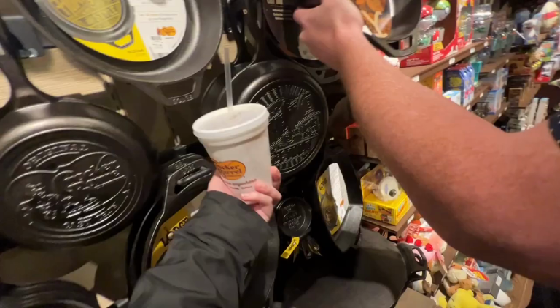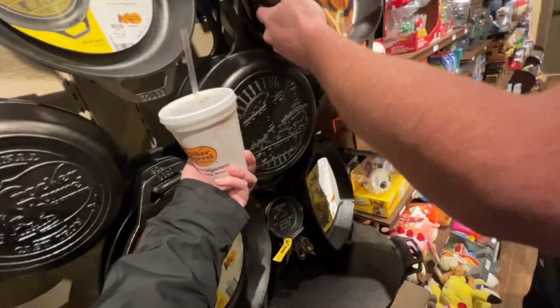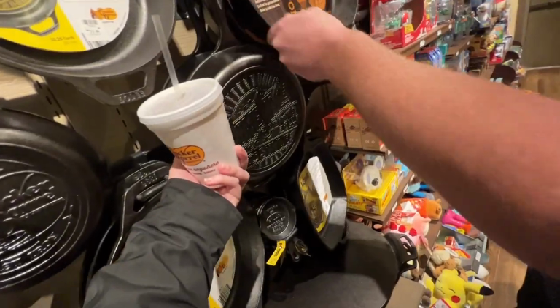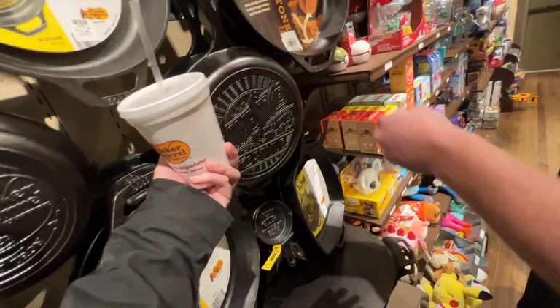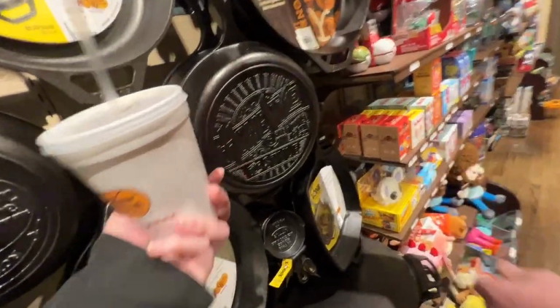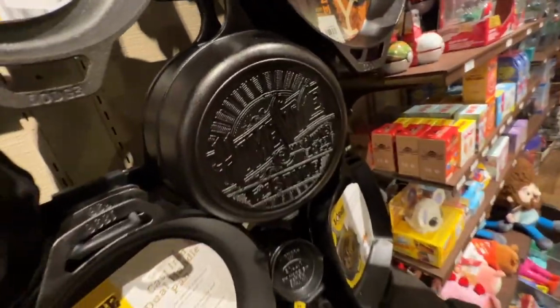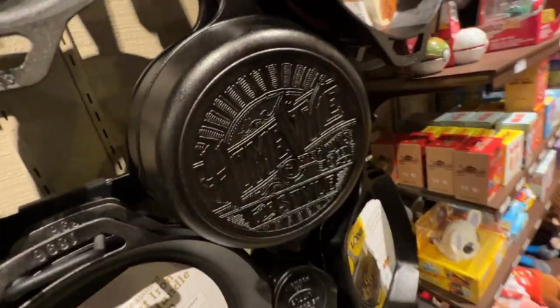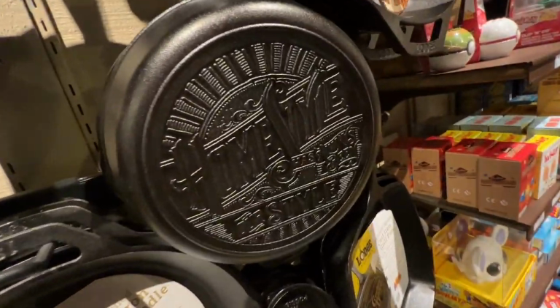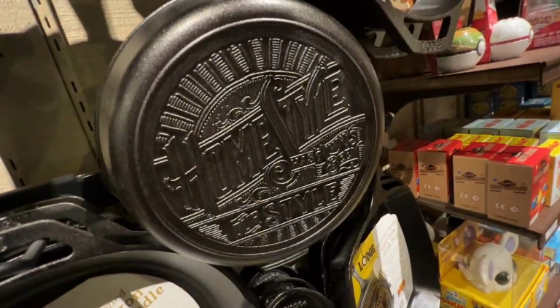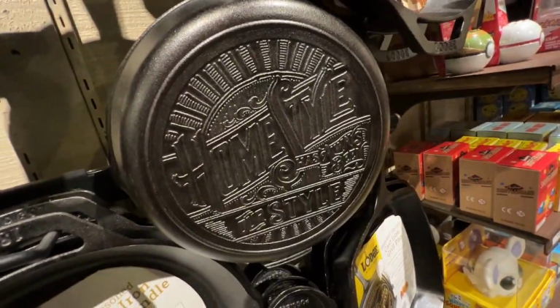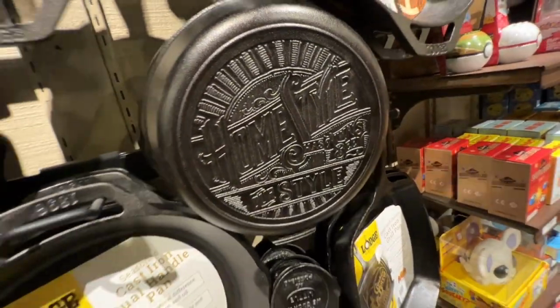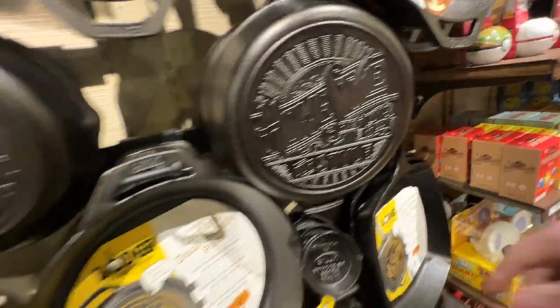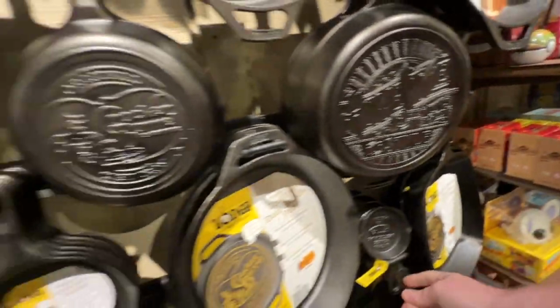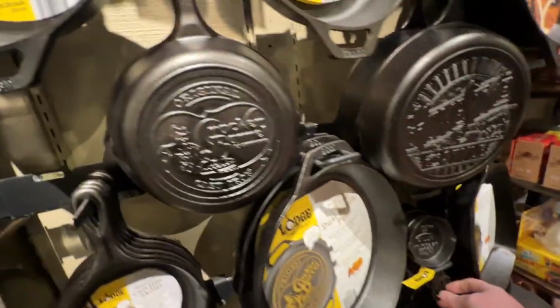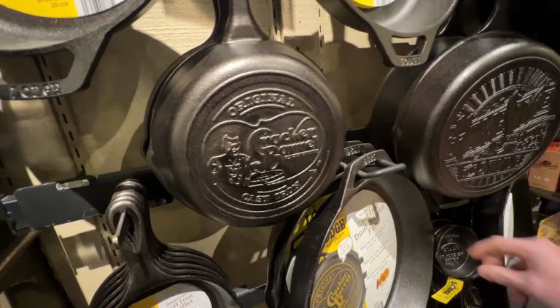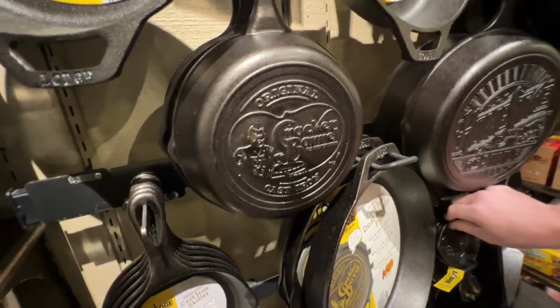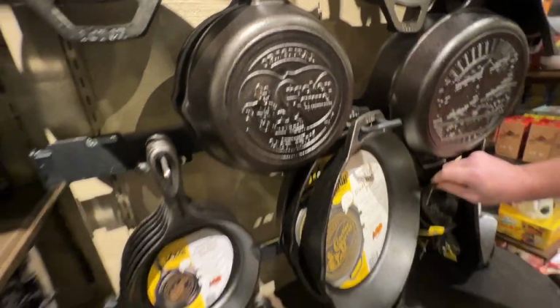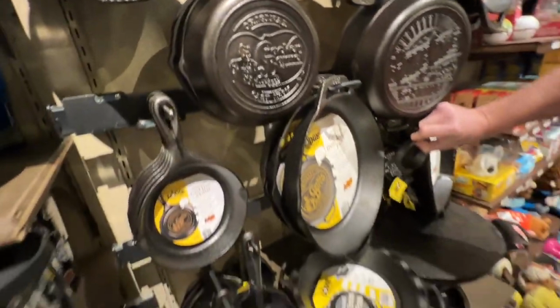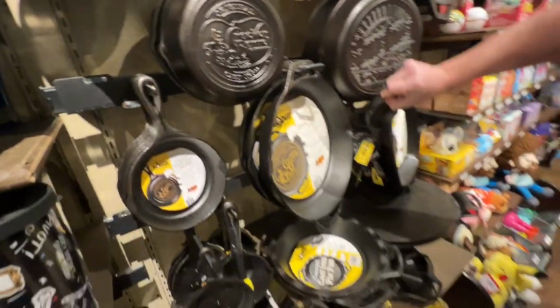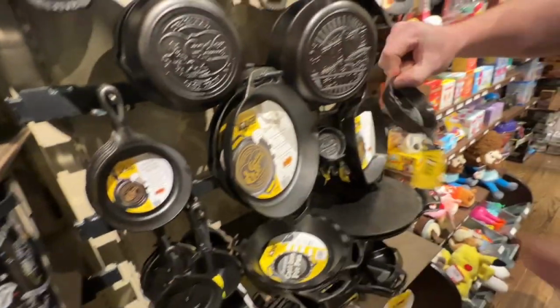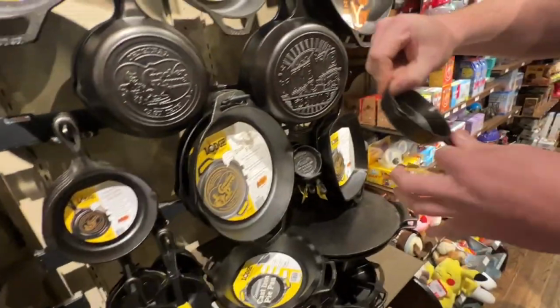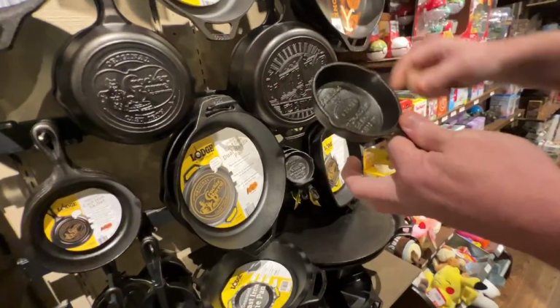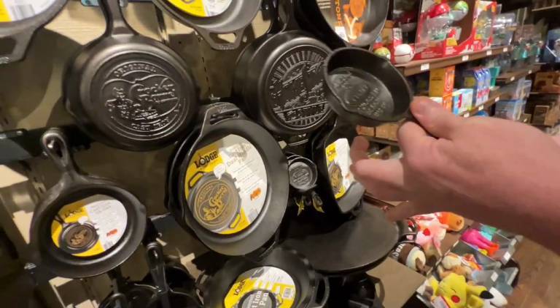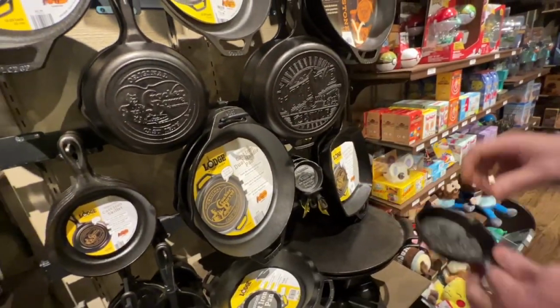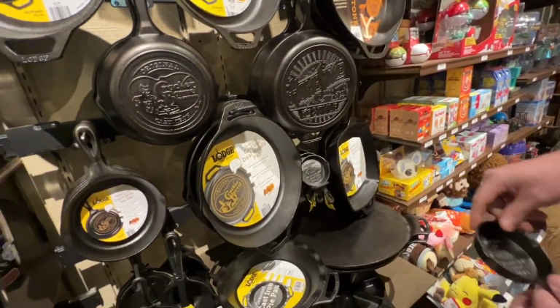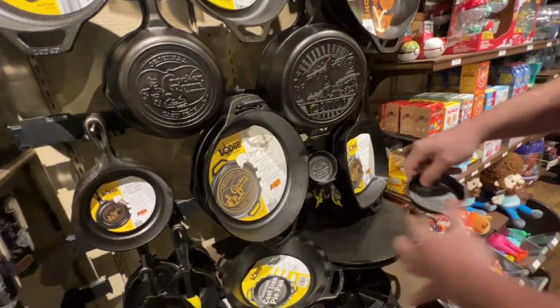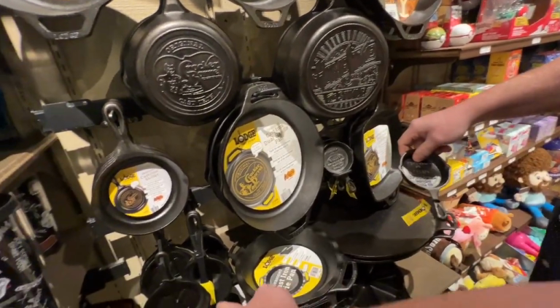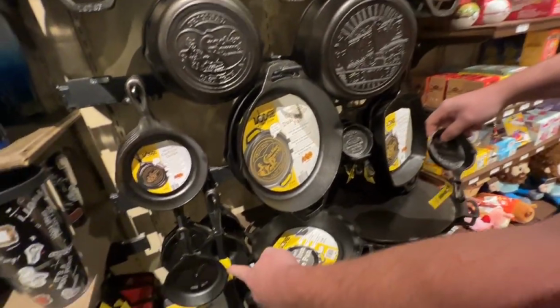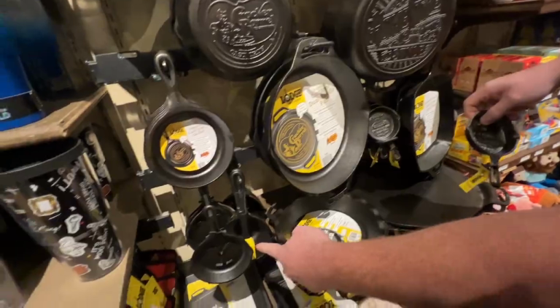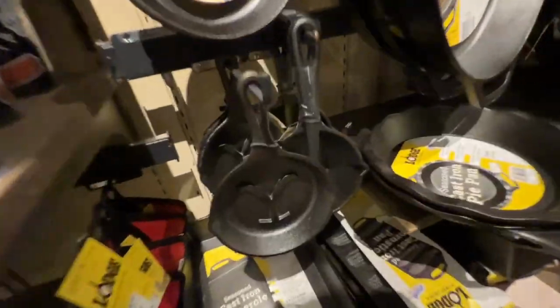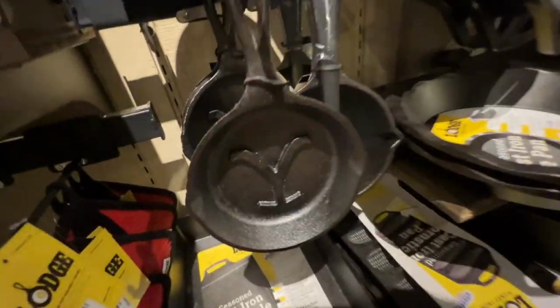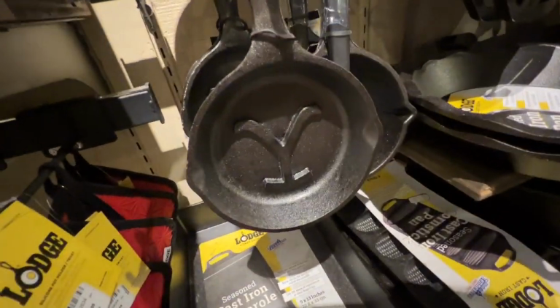It's got the cover of the Cracker Barrel mini — homestyle, Cracker Barrel logo. The imprint's not on the inside of the pan though. Well, that's cool.